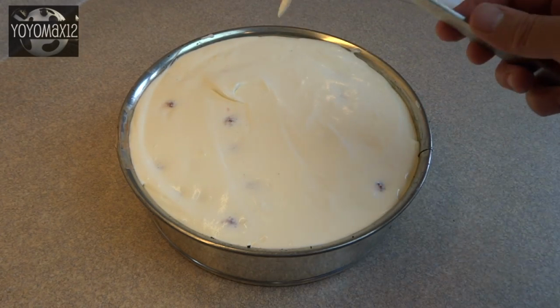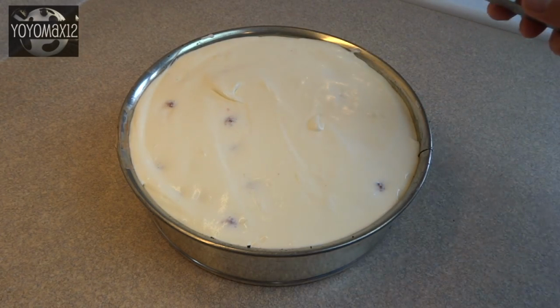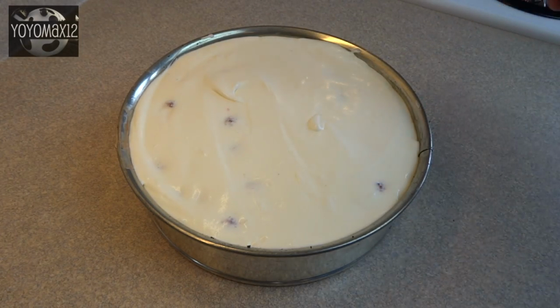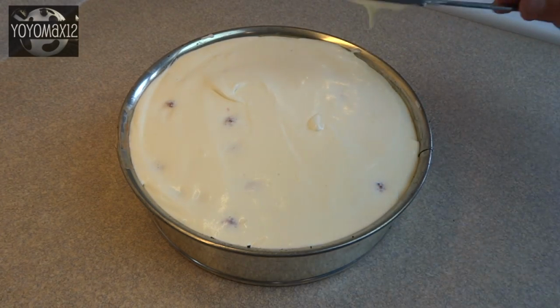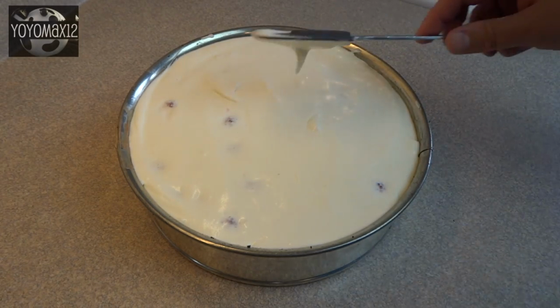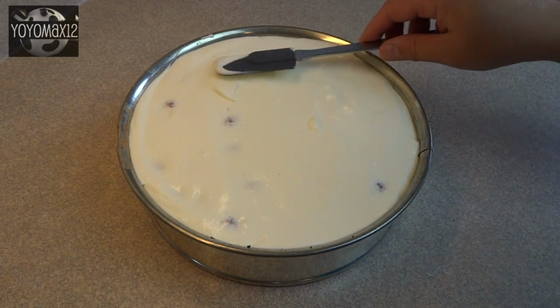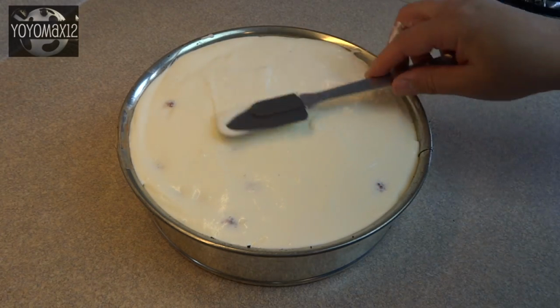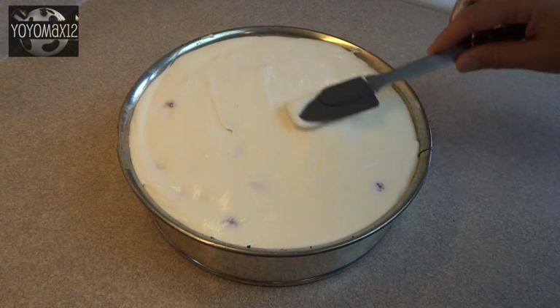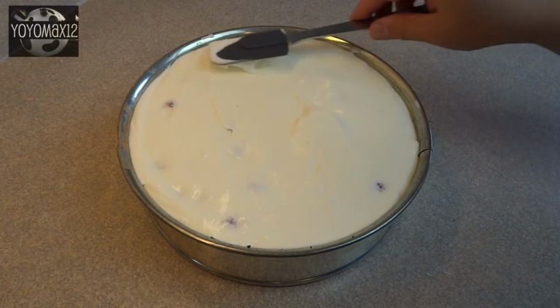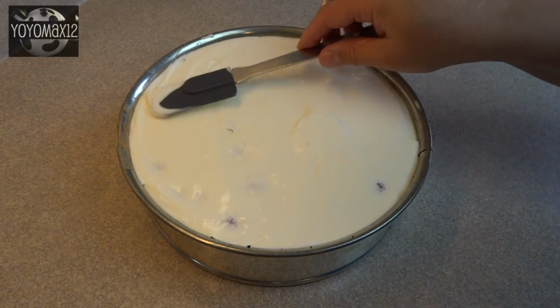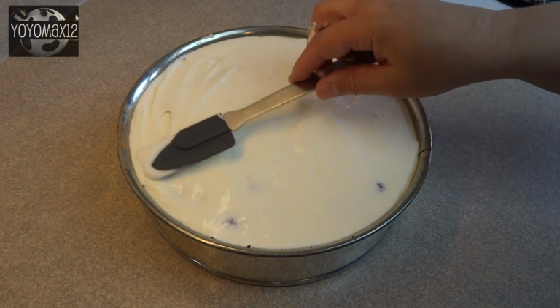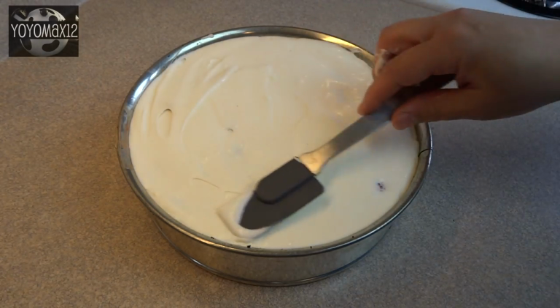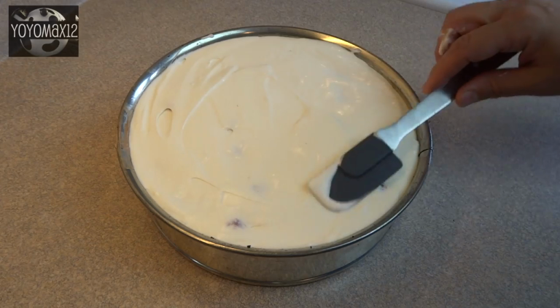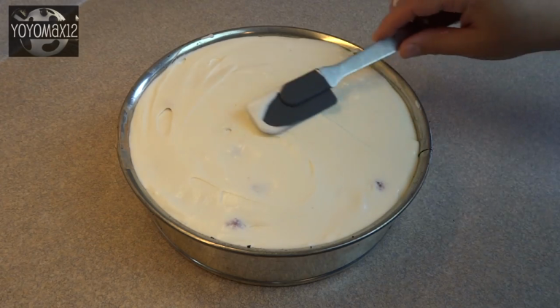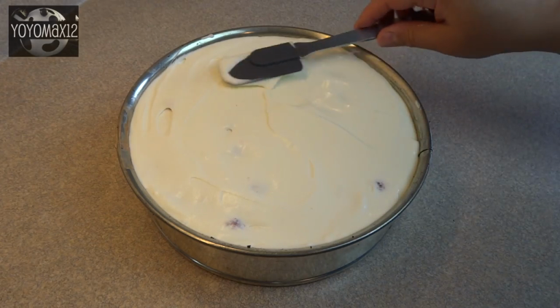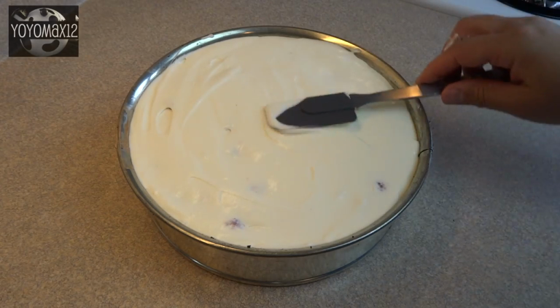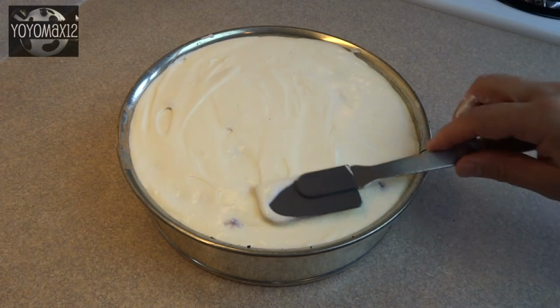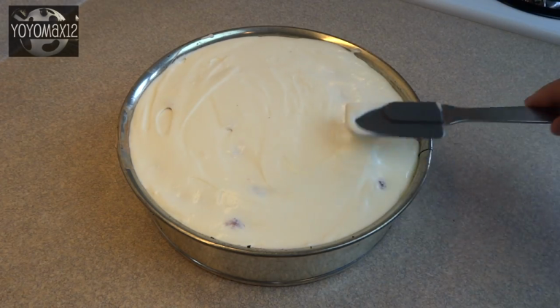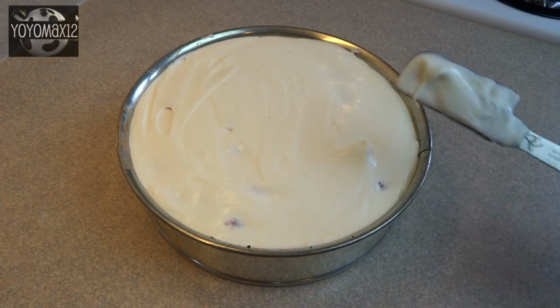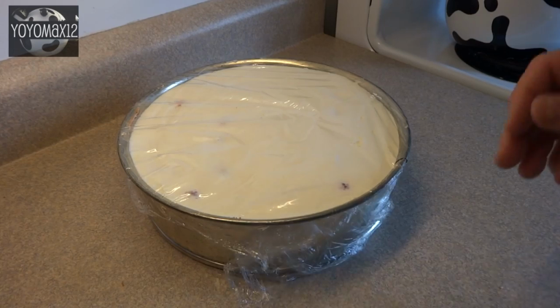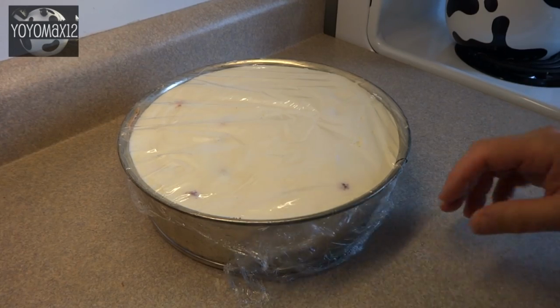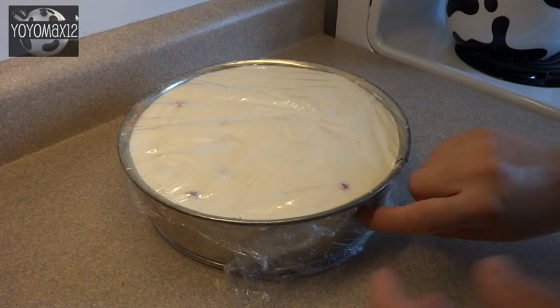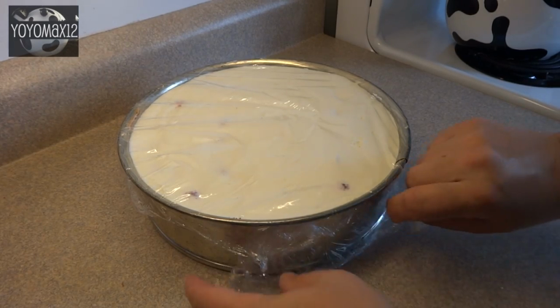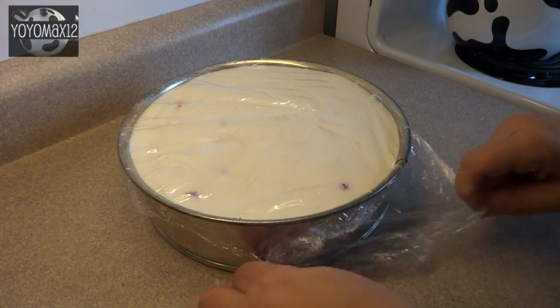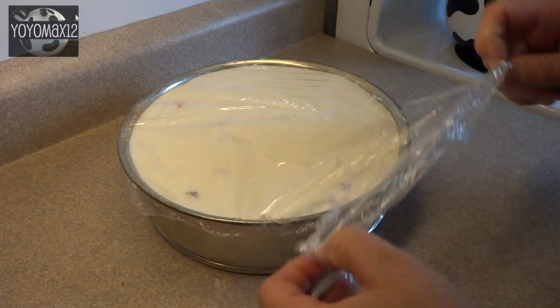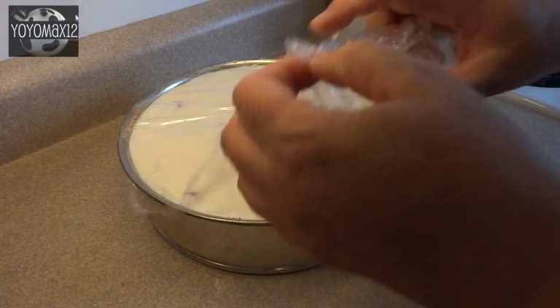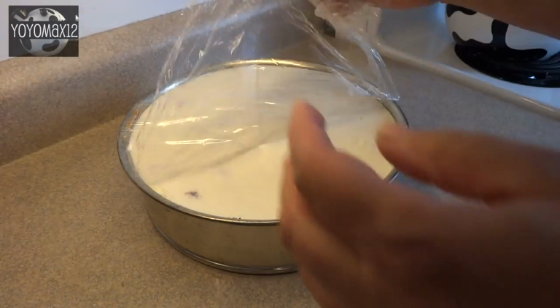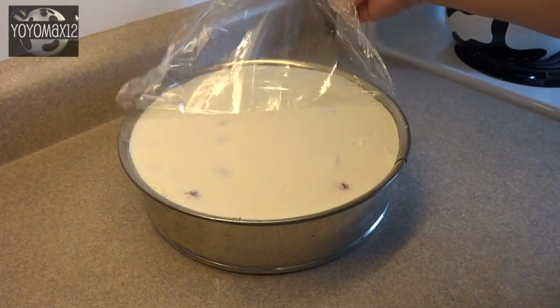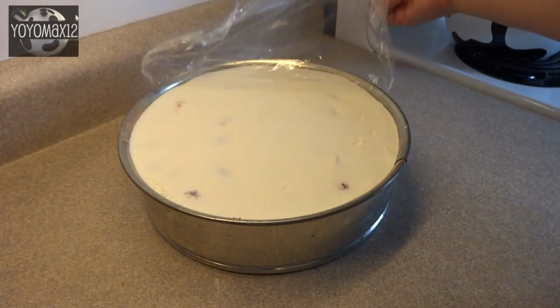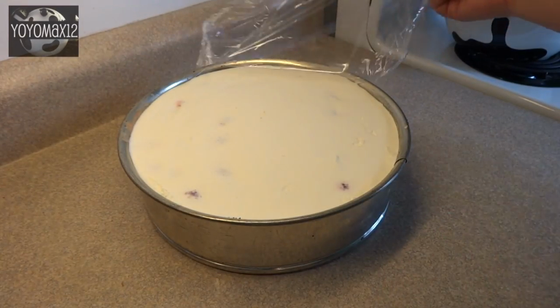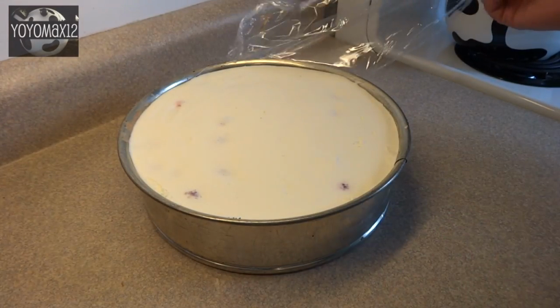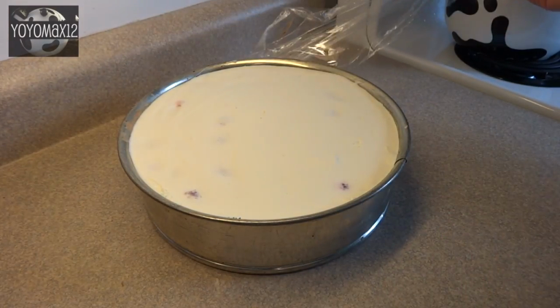Pour the white raspberry mixture on top of the chocolate mixture. Put this in the refrigerator for at least six hours or overnight, covered with plastic wrap.